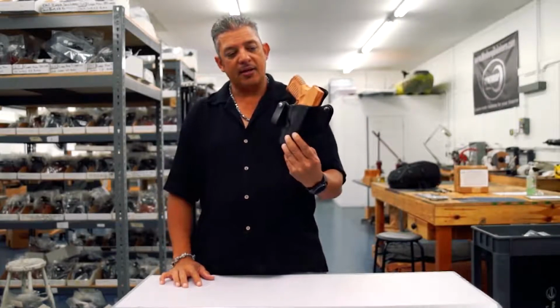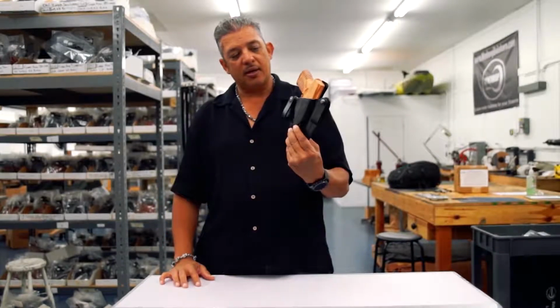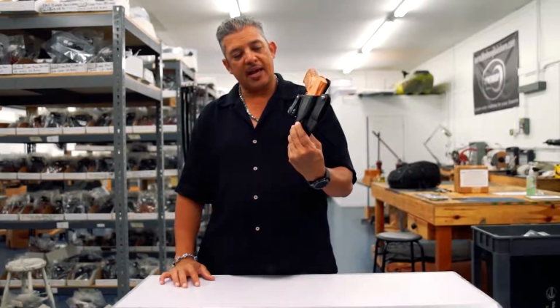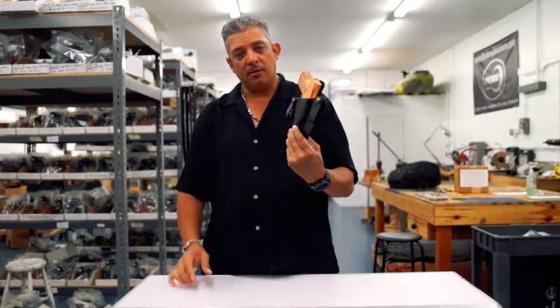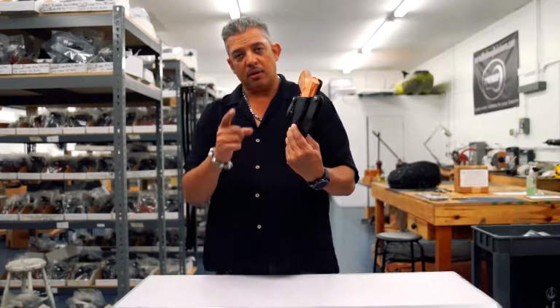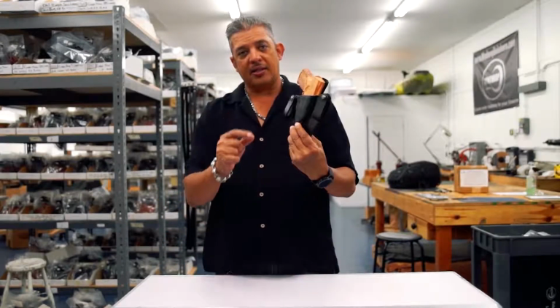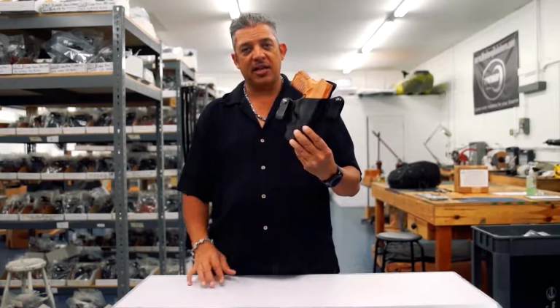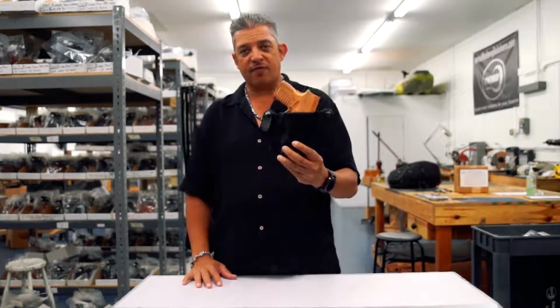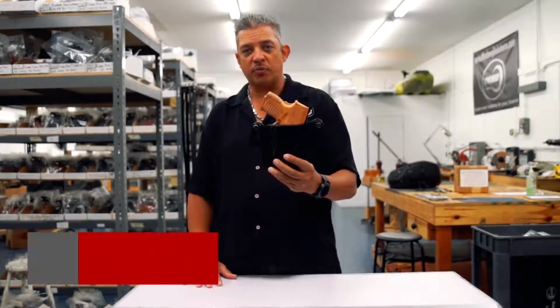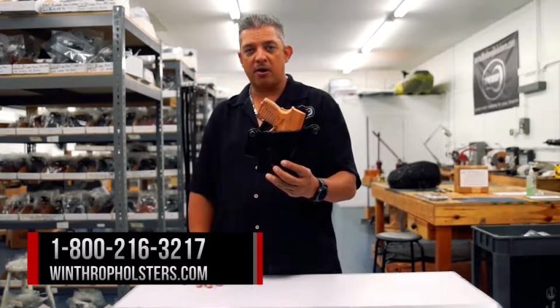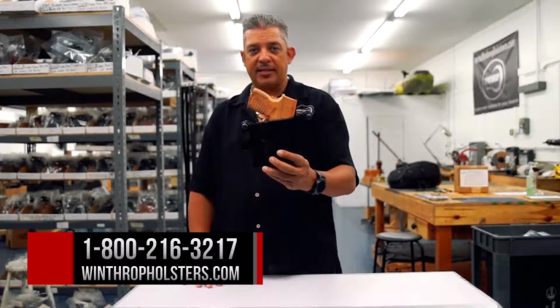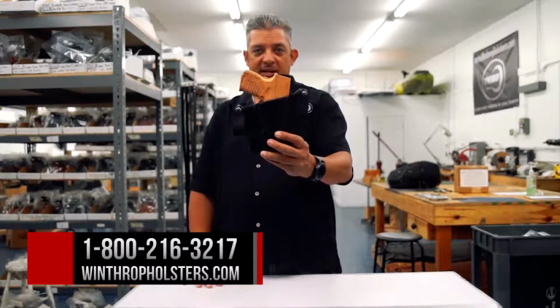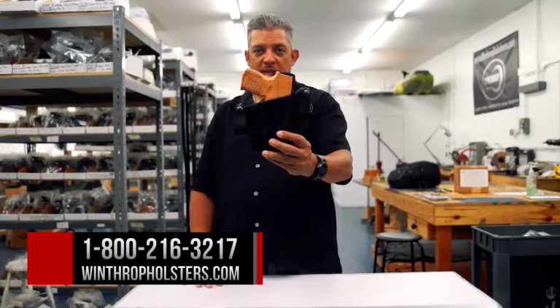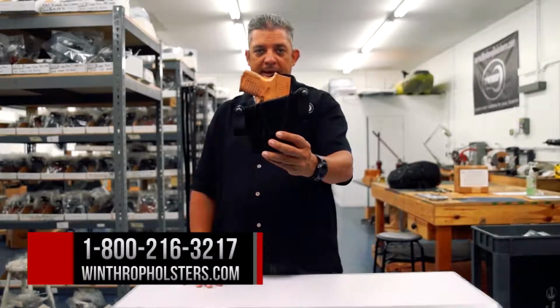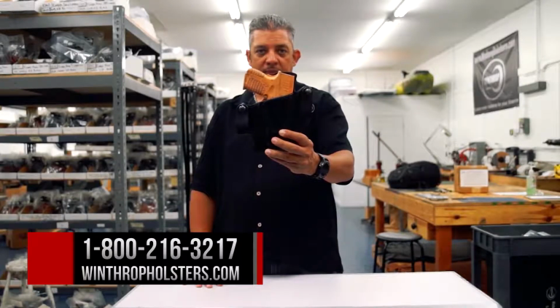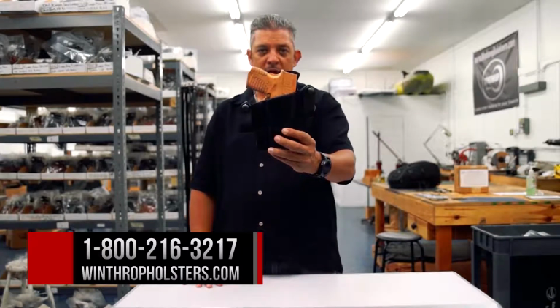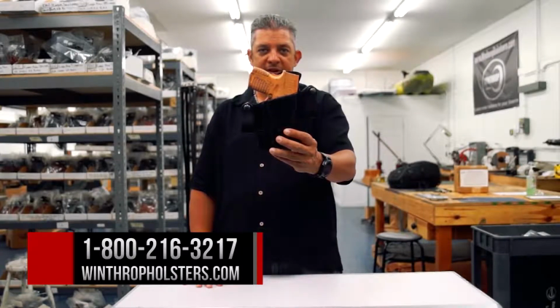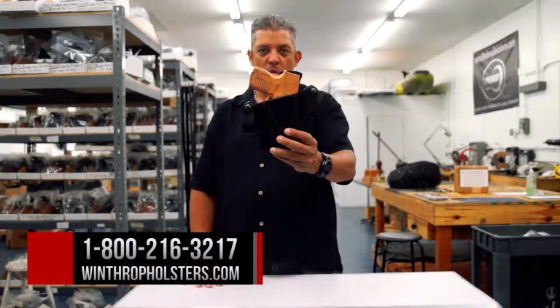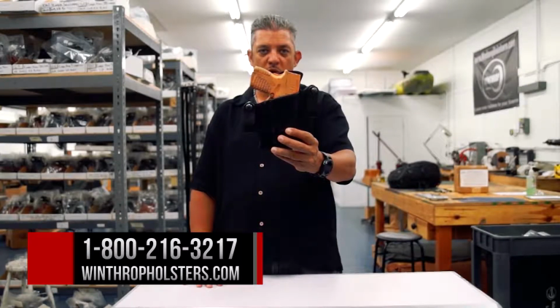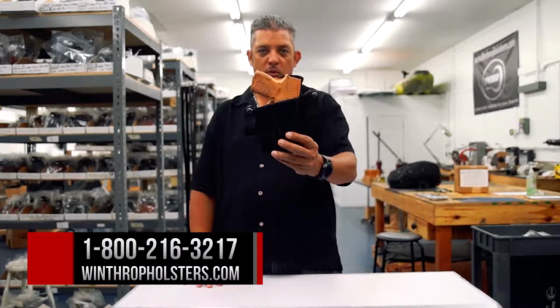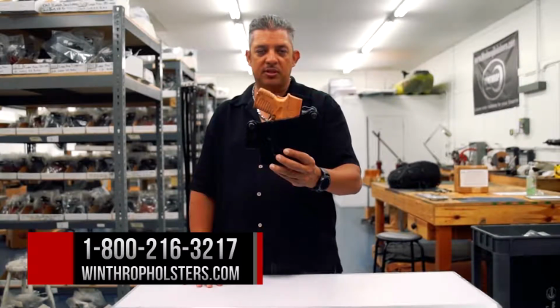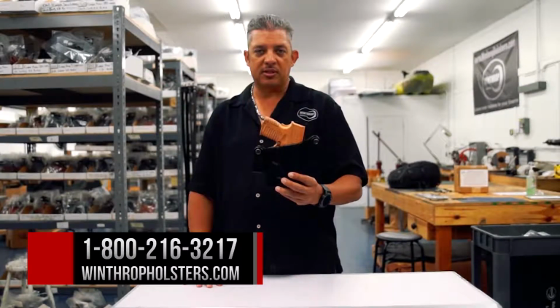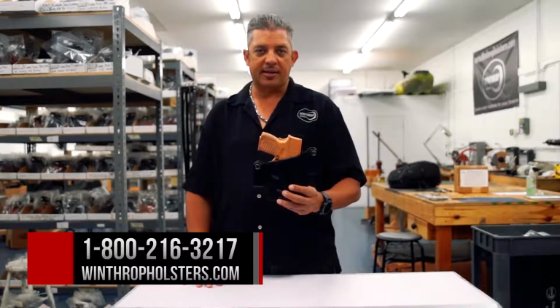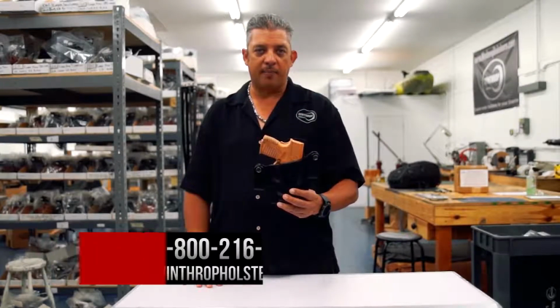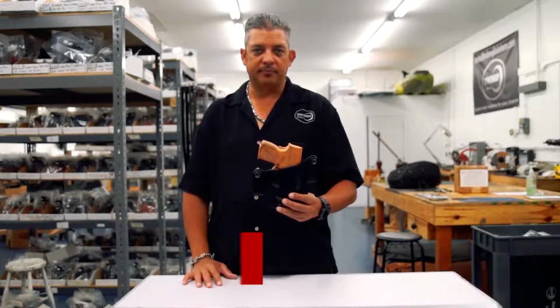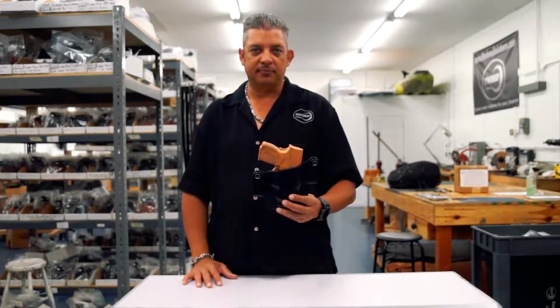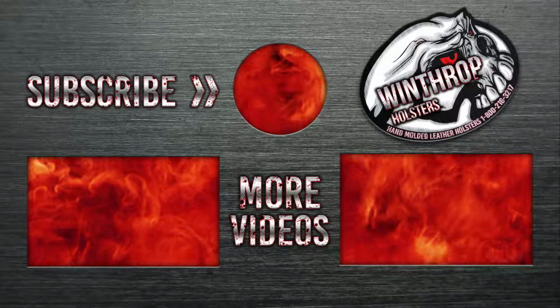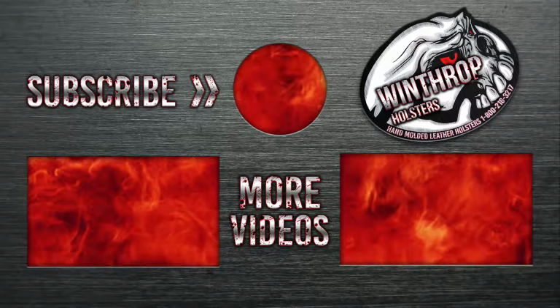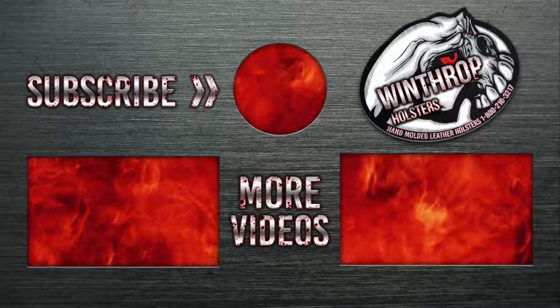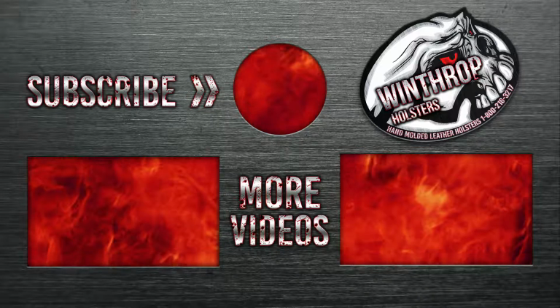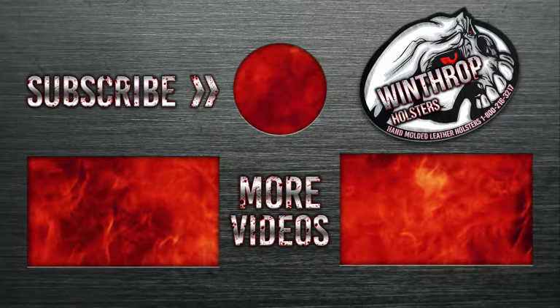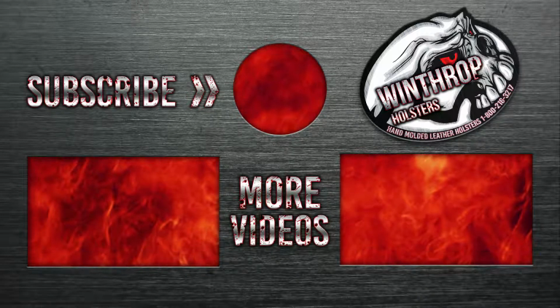Again, XDS four-inch barrel, inside the waistband. Can be found on WinthropHolsters.com.